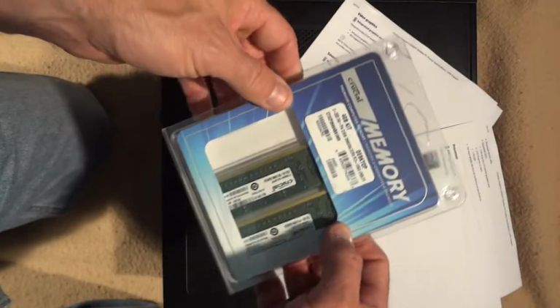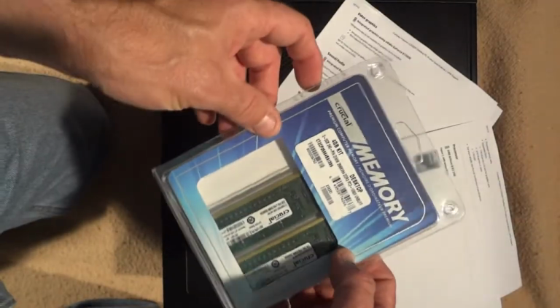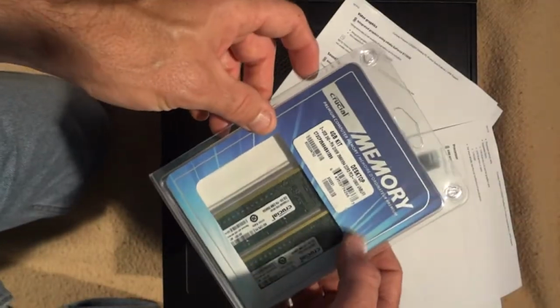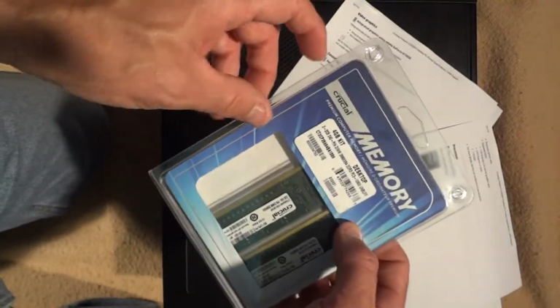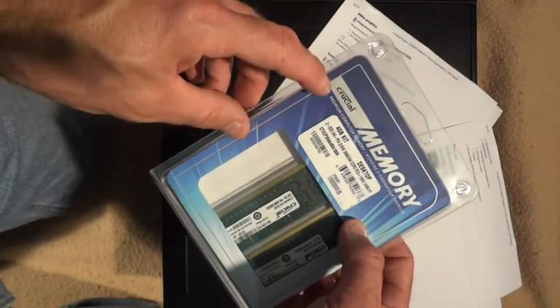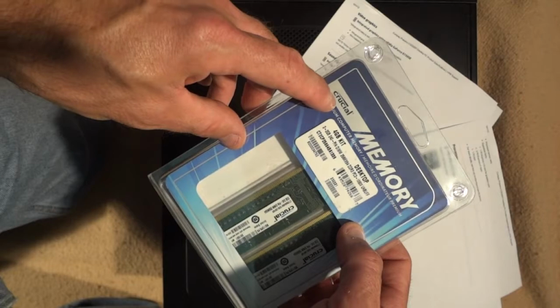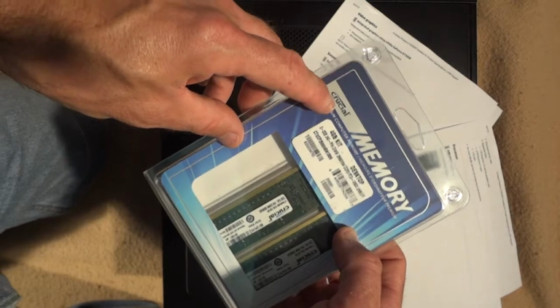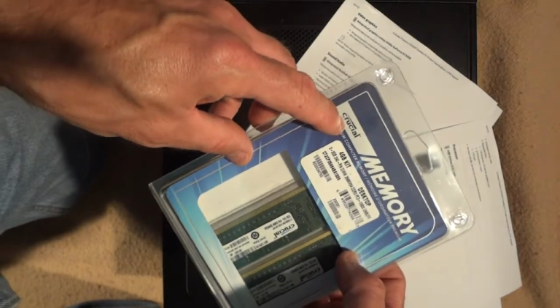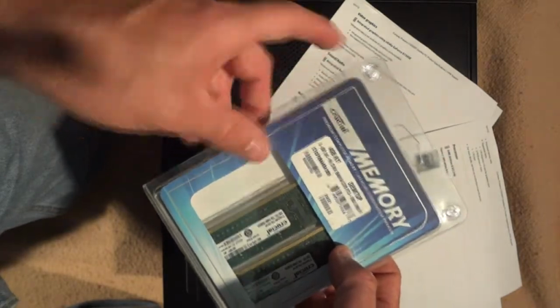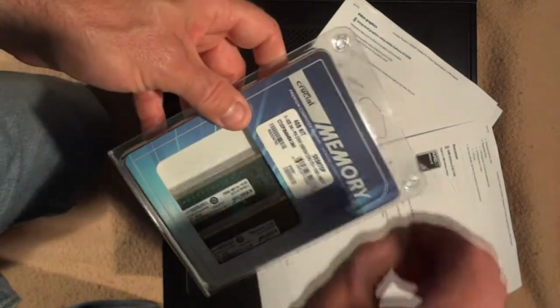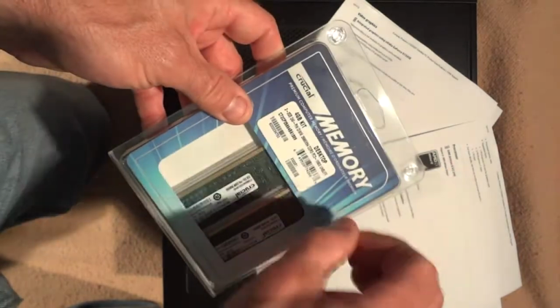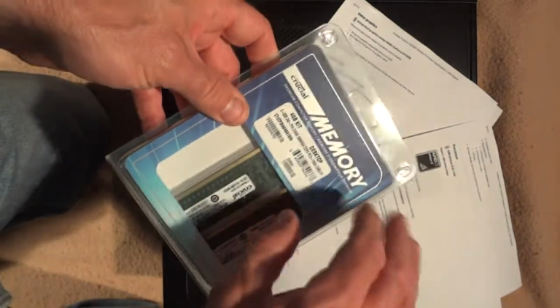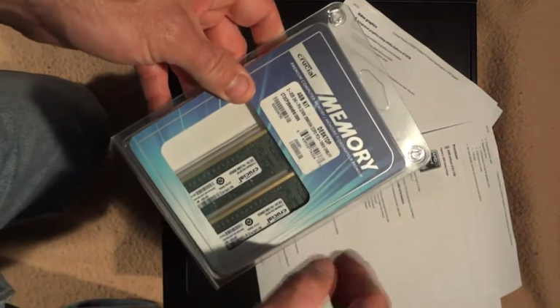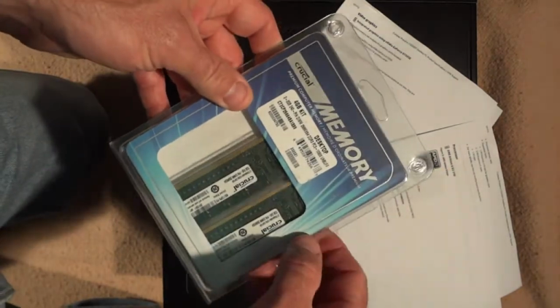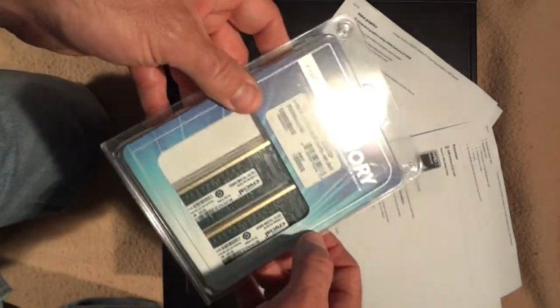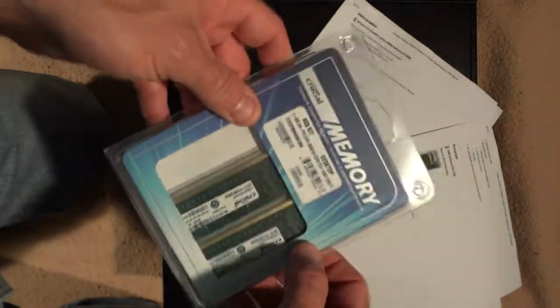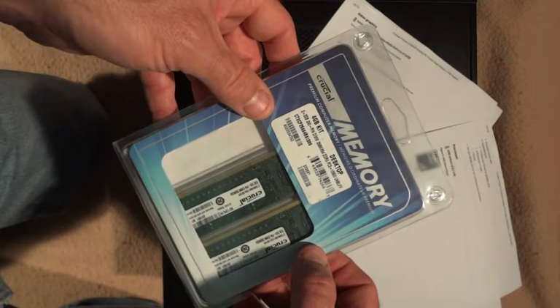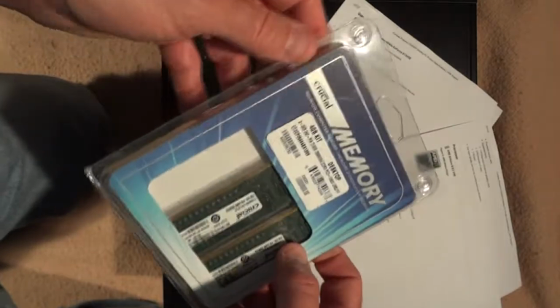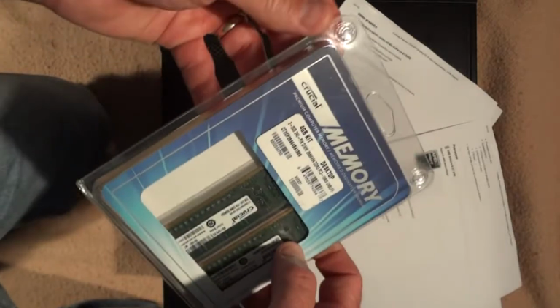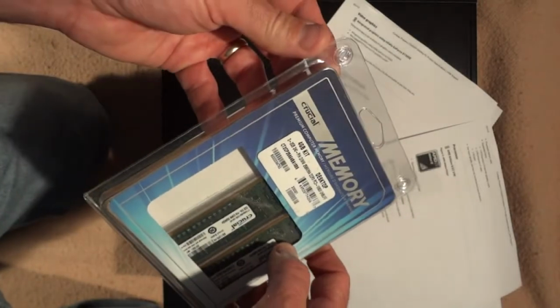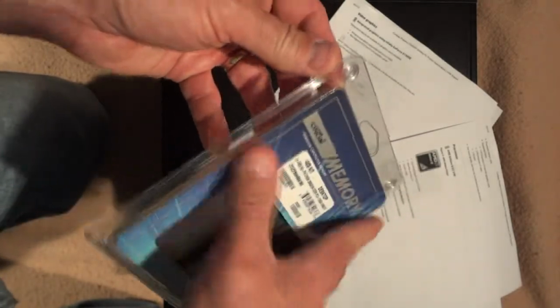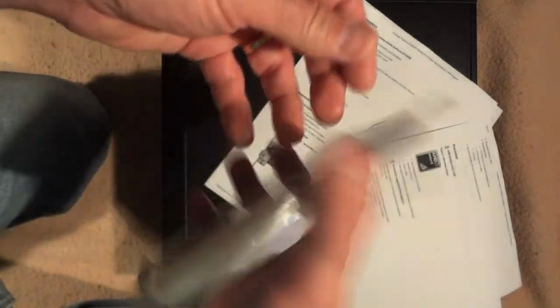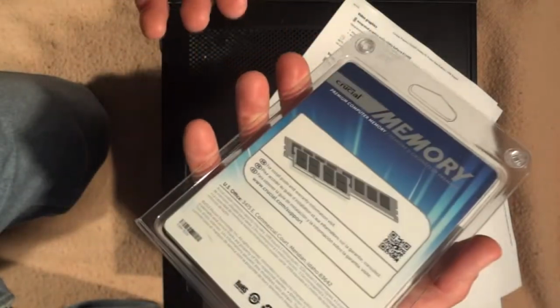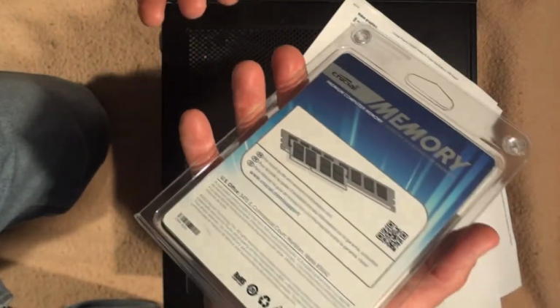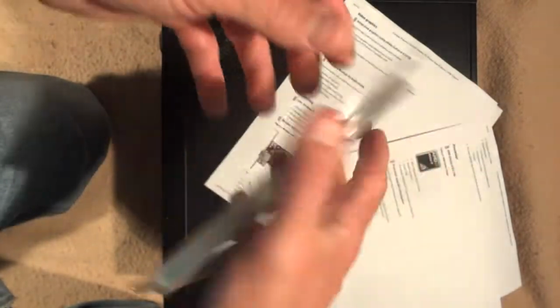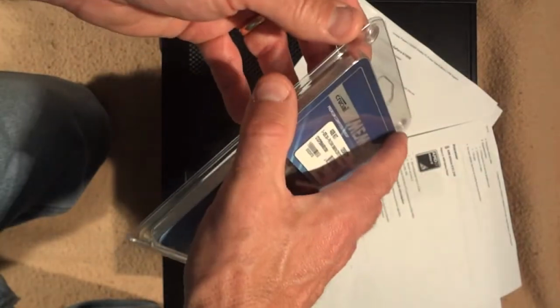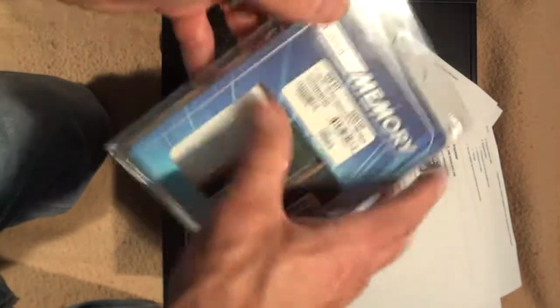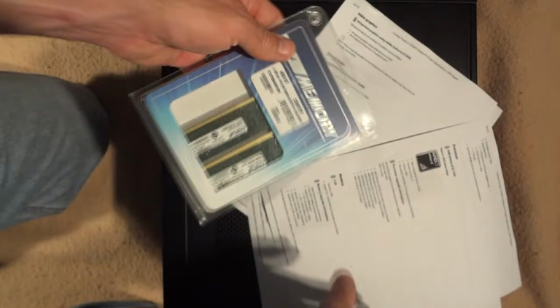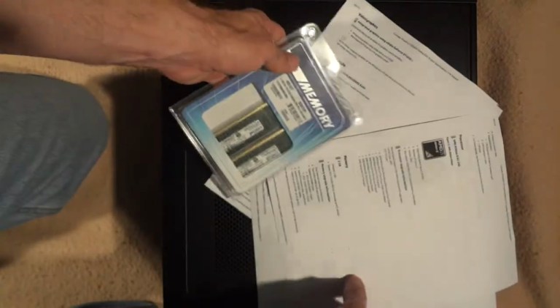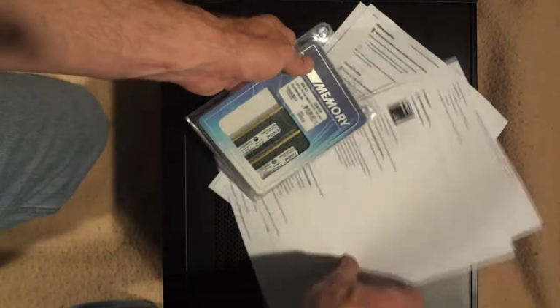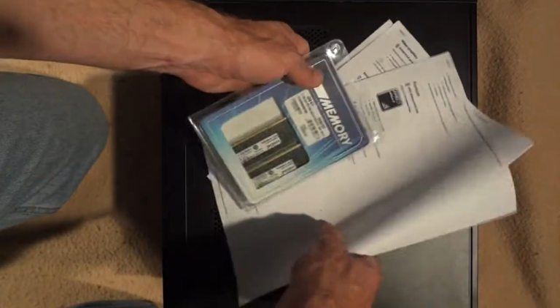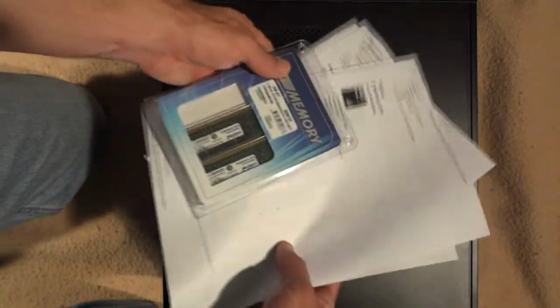All I did was go on to the Crucial Memory website, type in the model of my computer, and it told me exactly what kind of memory I needed. So I went ahead and bought it. Now I'm going to install it and show you how easy it is.